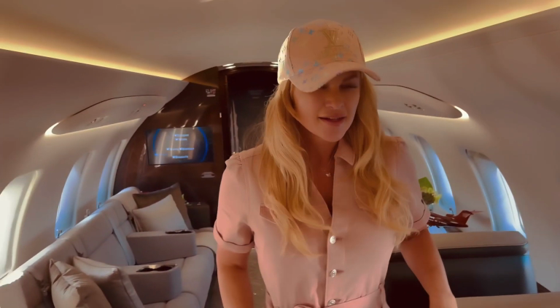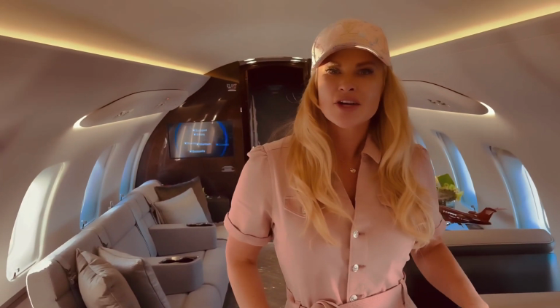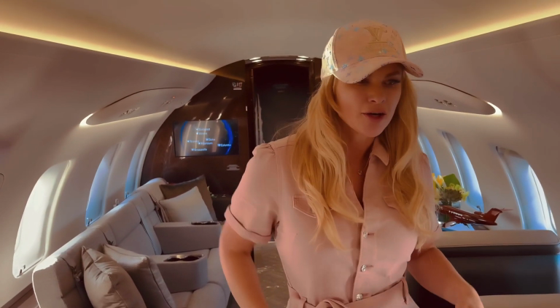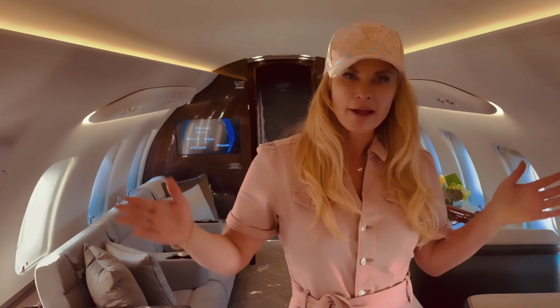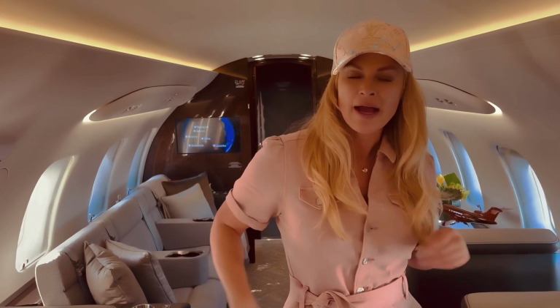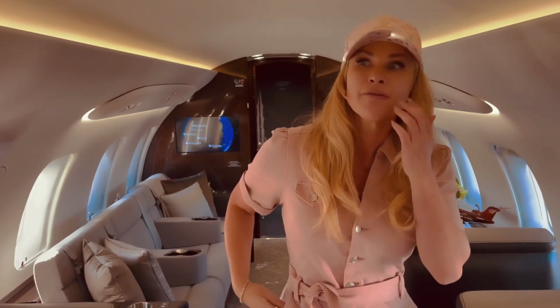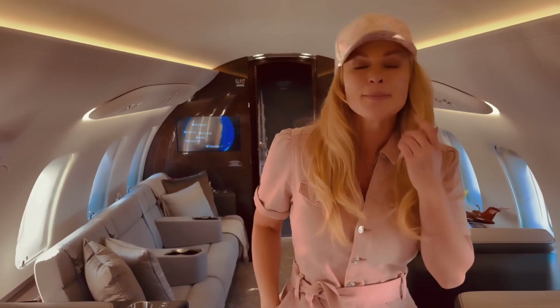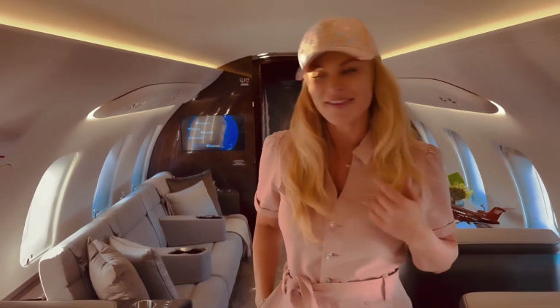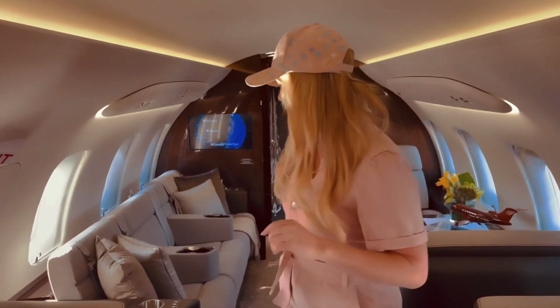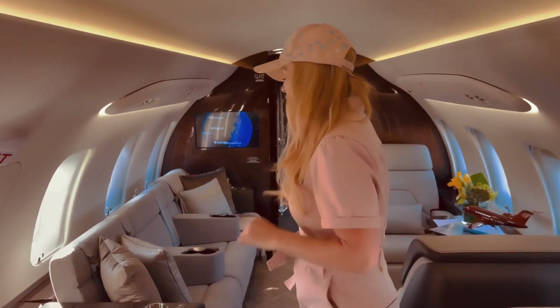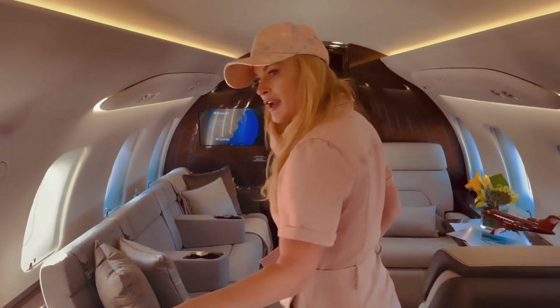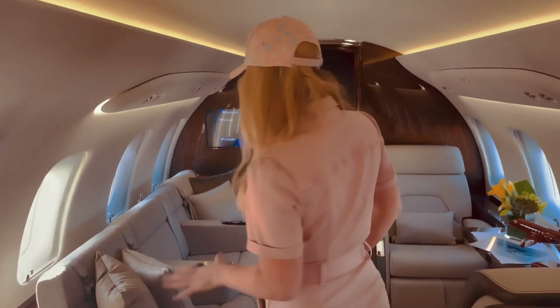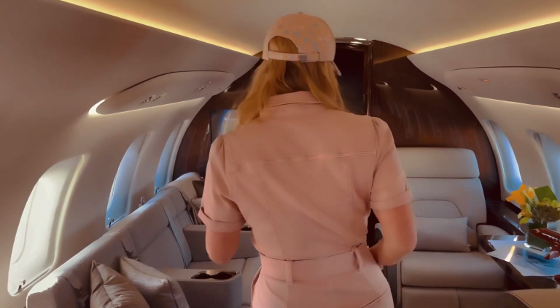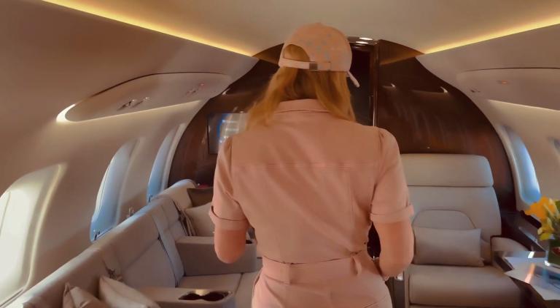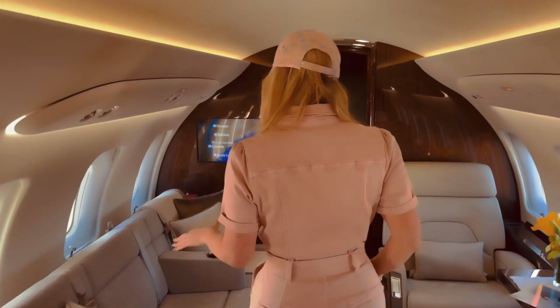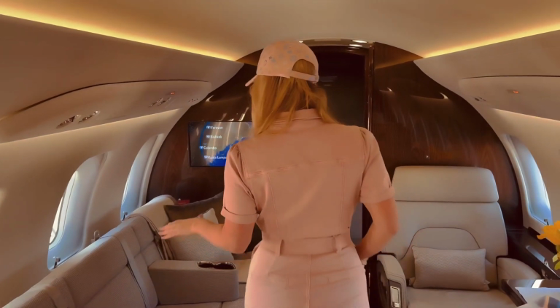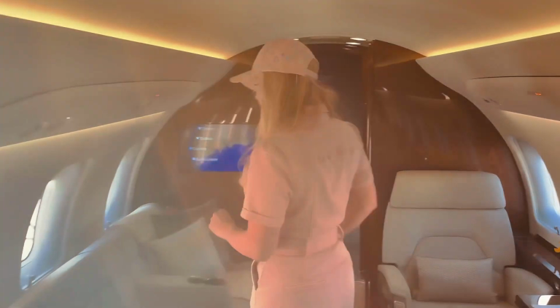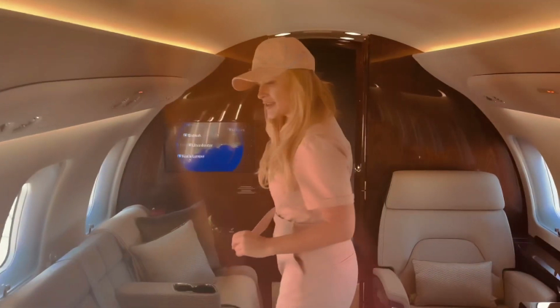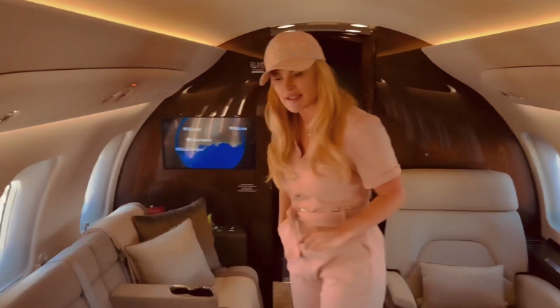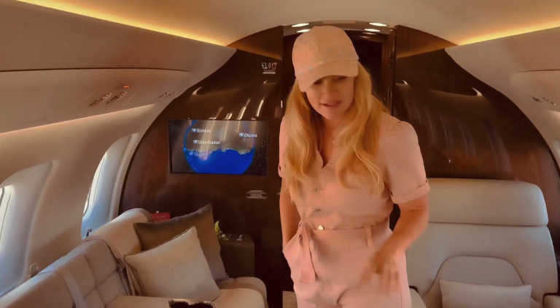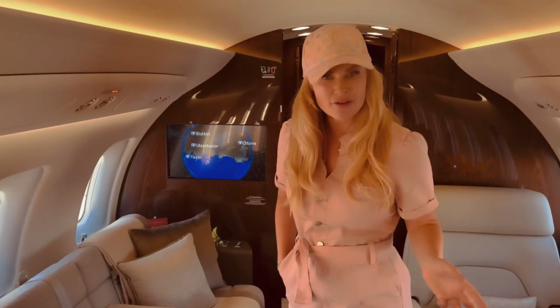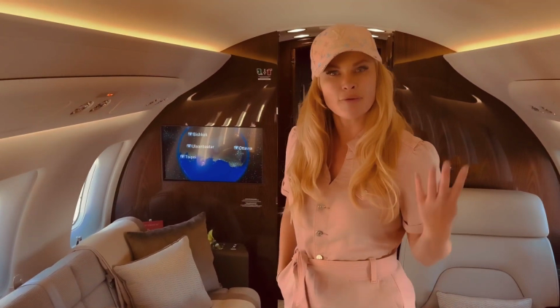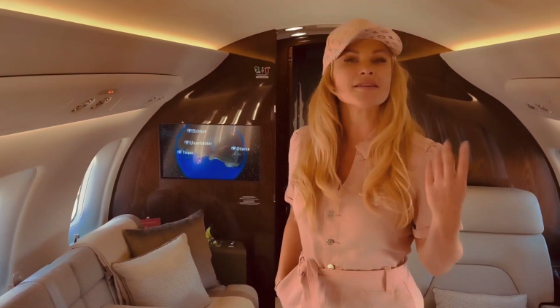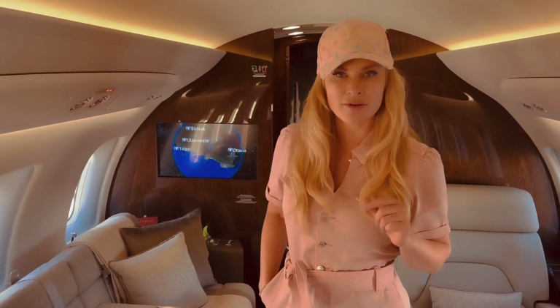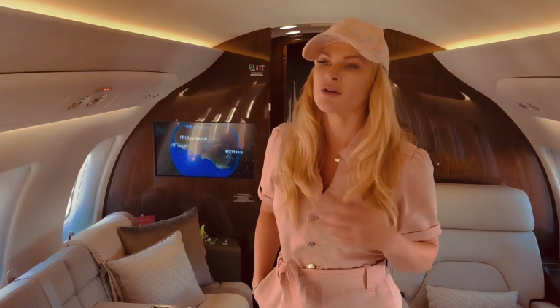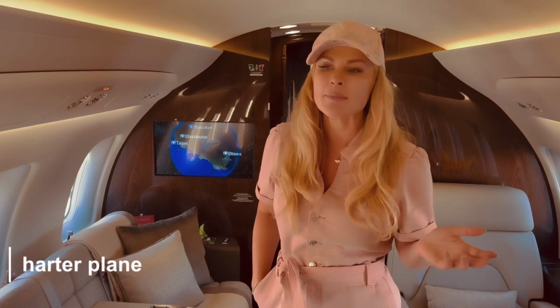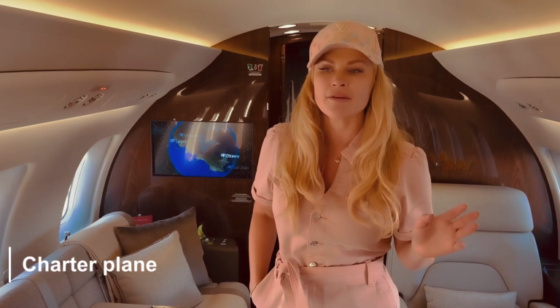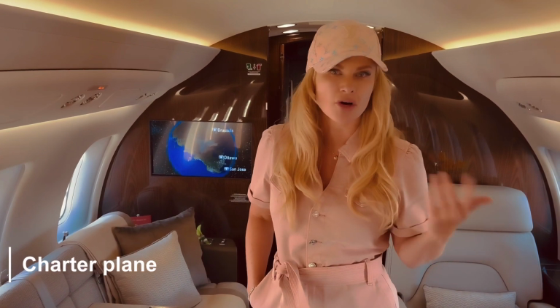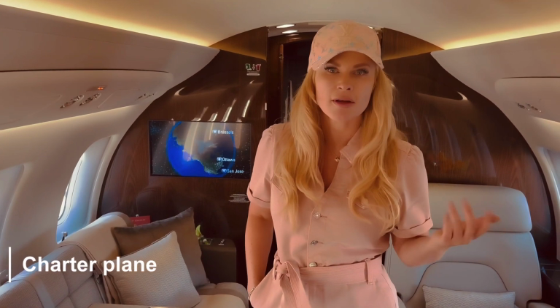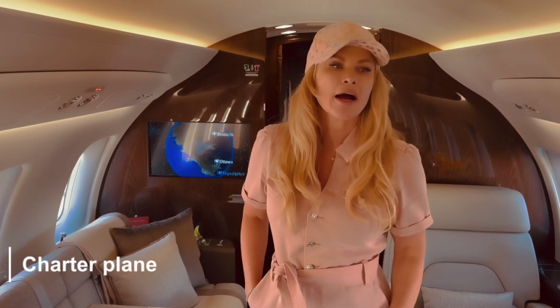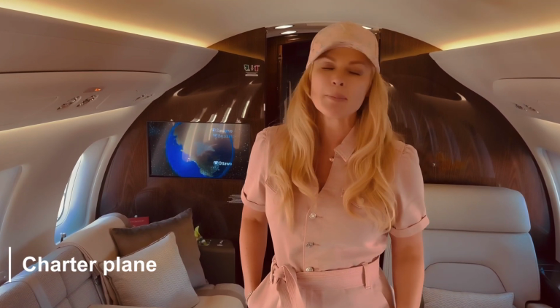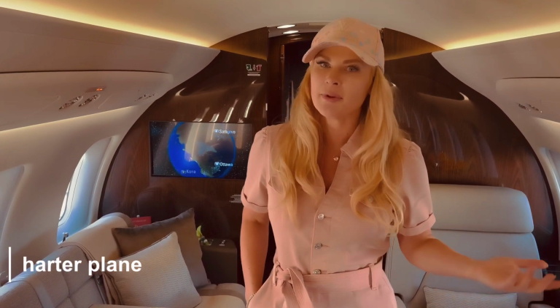Check on your flight path. Everything converts into a bed — there's about four beds total. This is a great plane to charter or use as a personal plane.